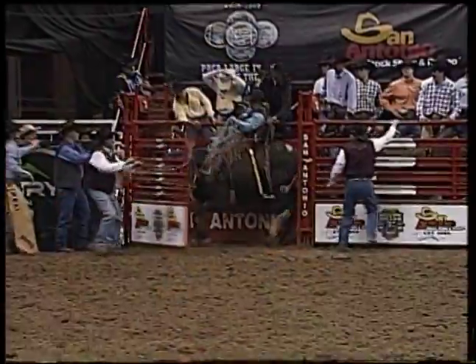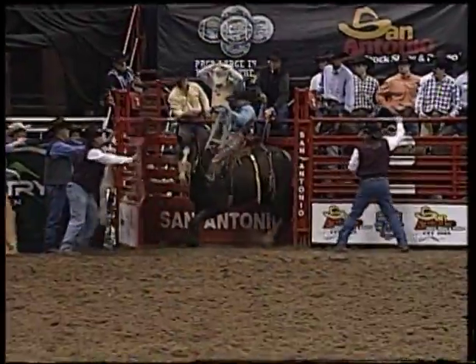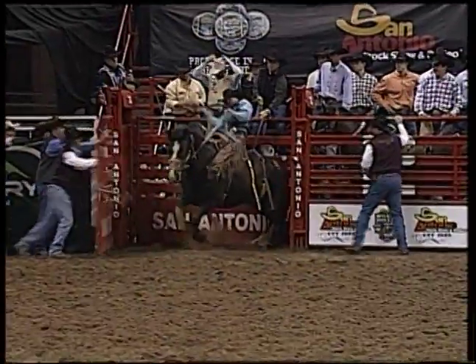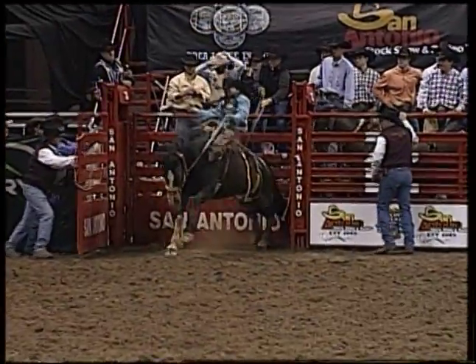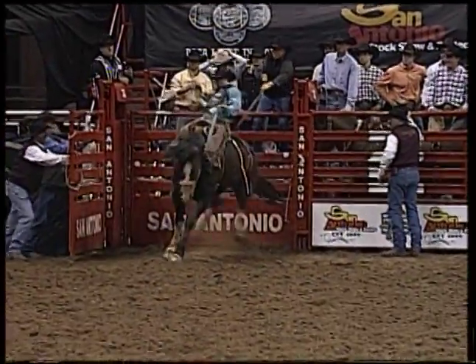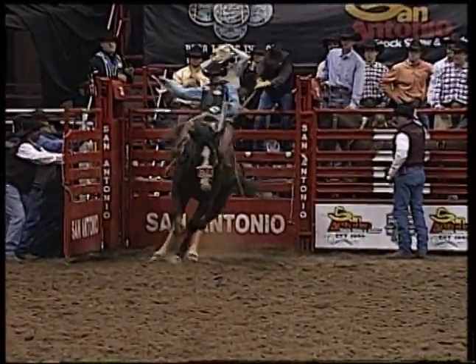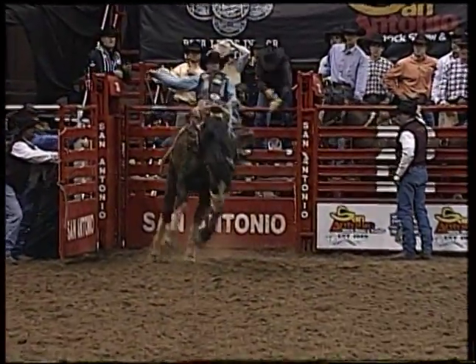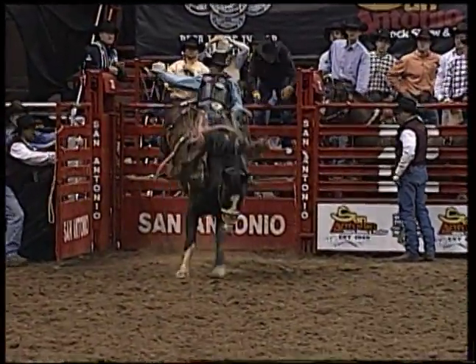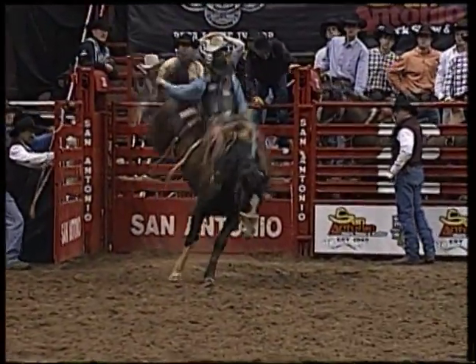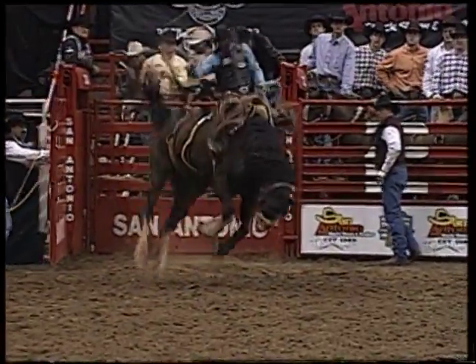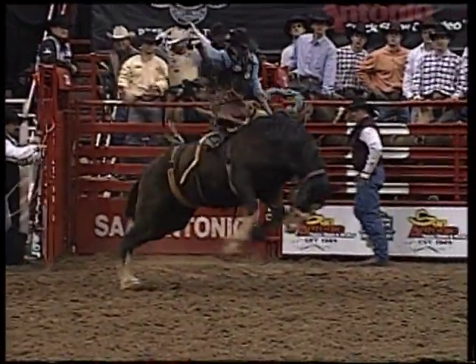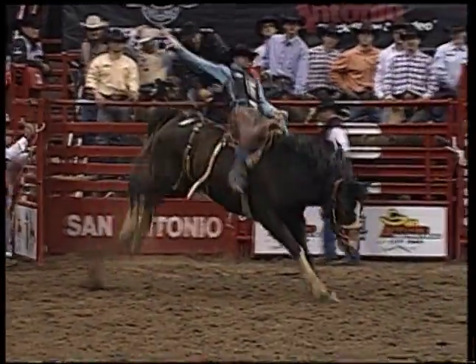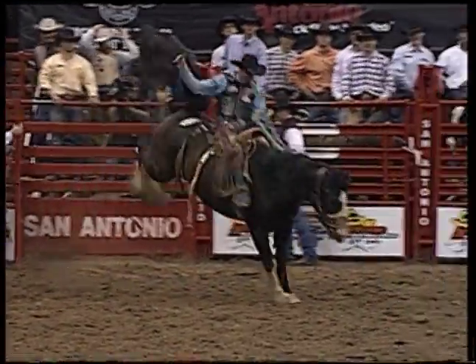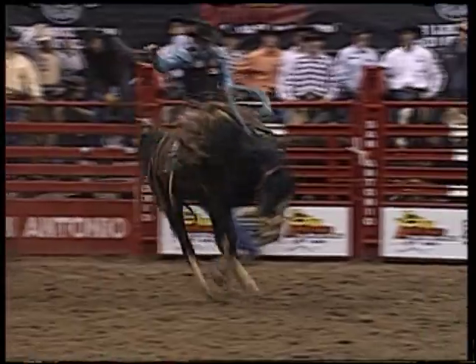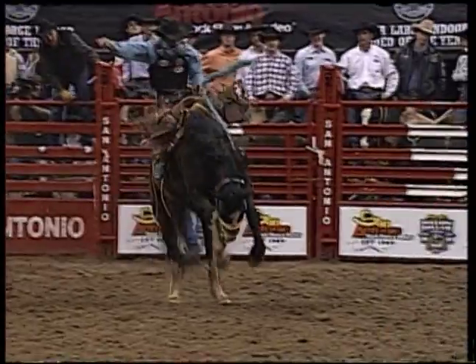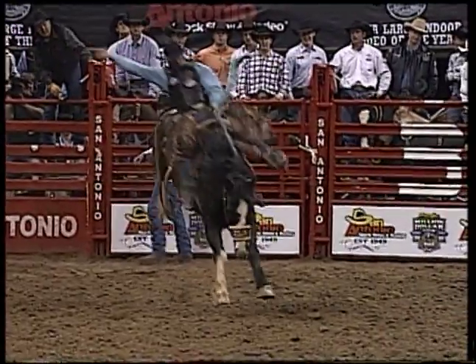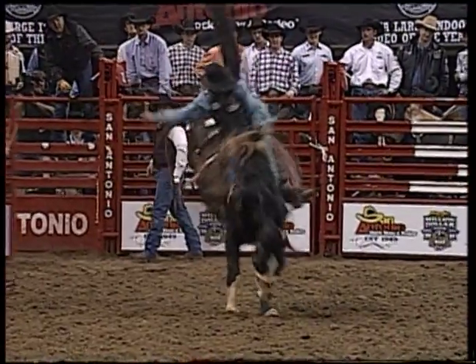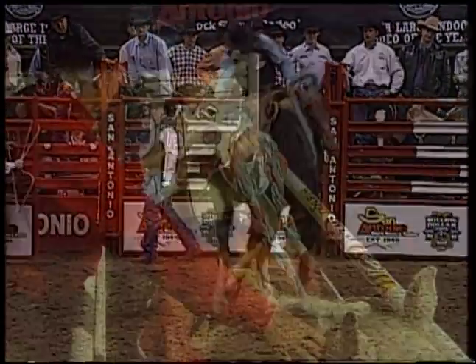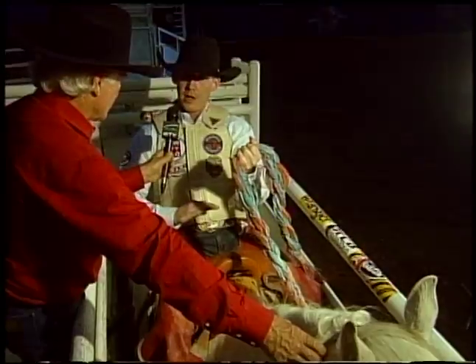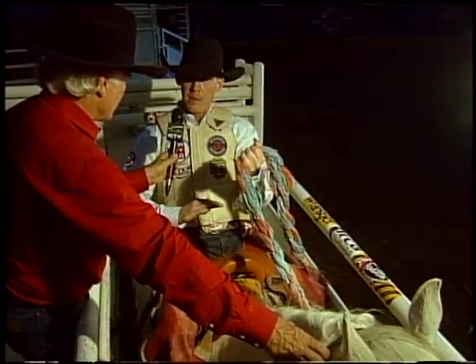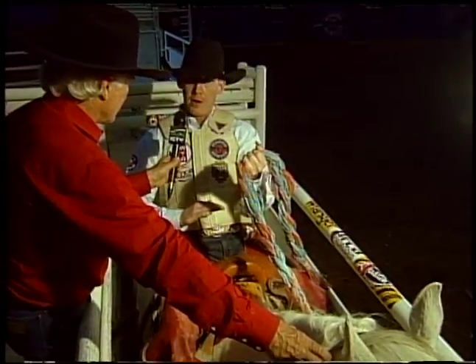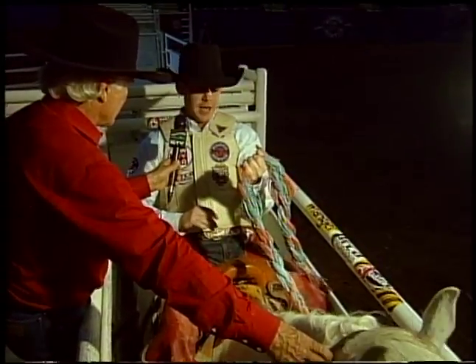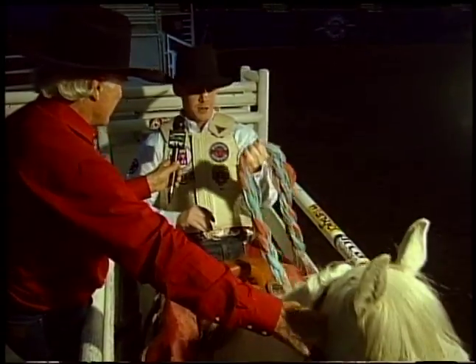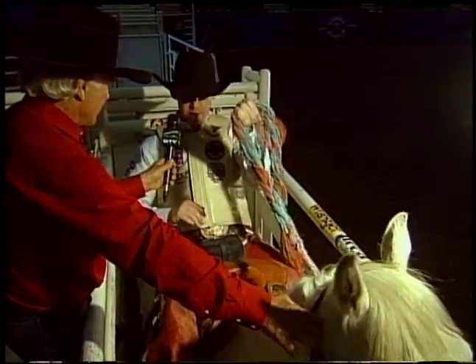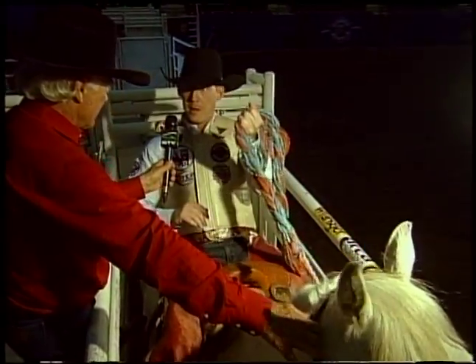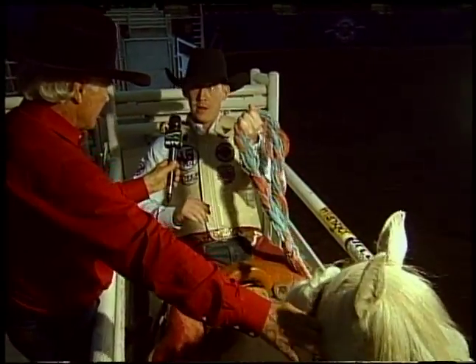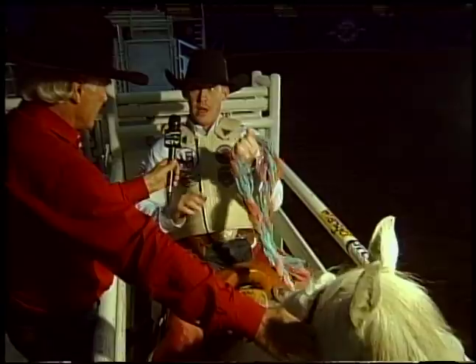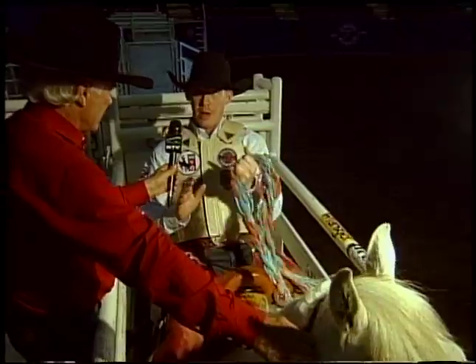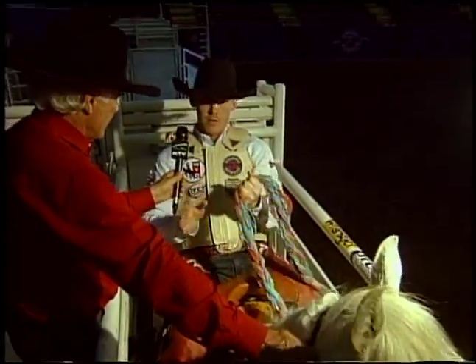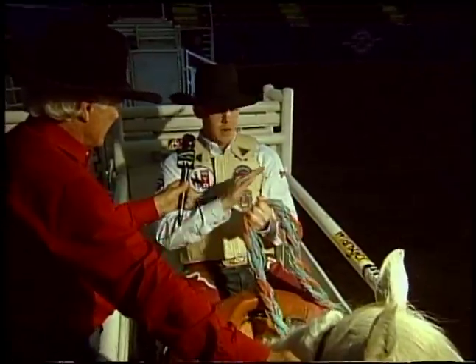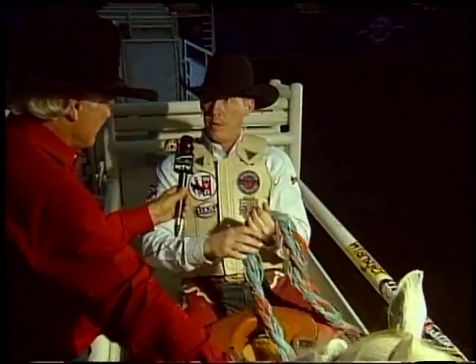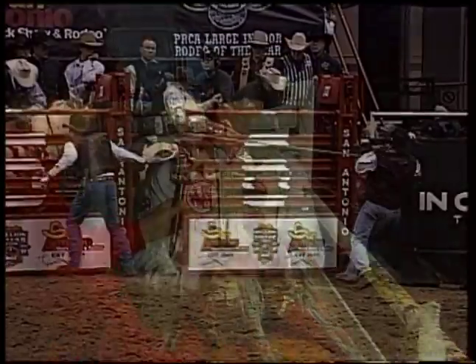What do you do with the rein hand just before you nod your head? Just before you nod, you pick up on it because this is your leverage point — this is what's going to keep you down in your saddle. So you lift up on it and get ready for him to turn out.